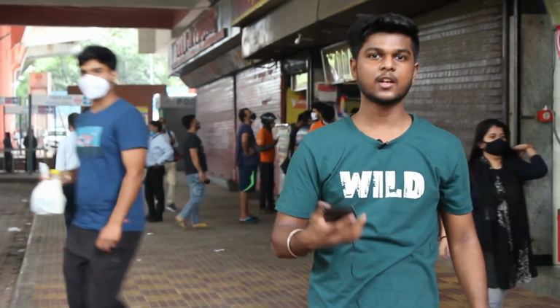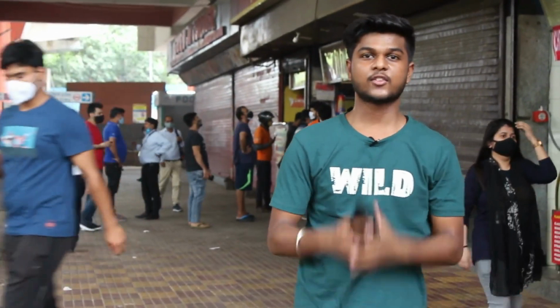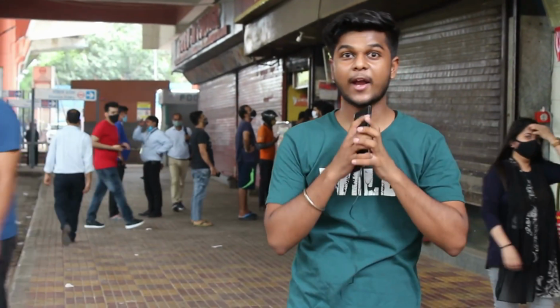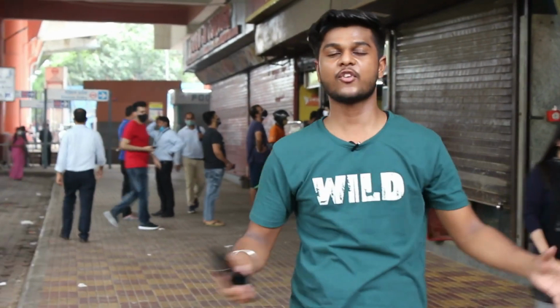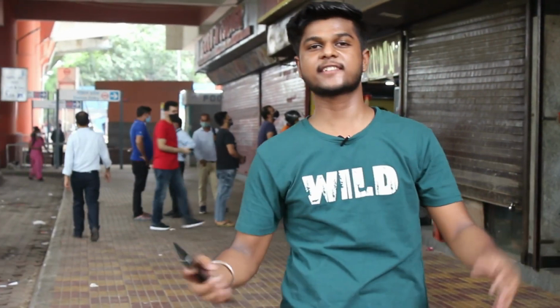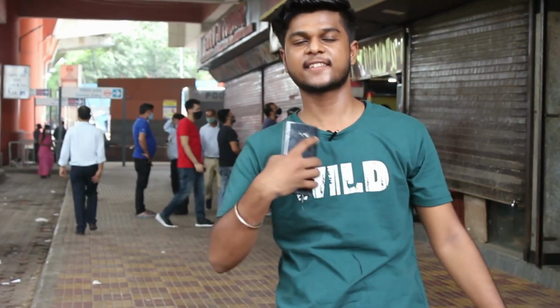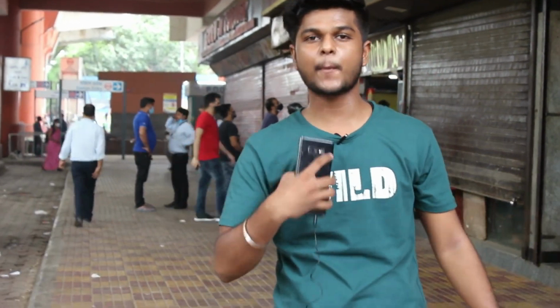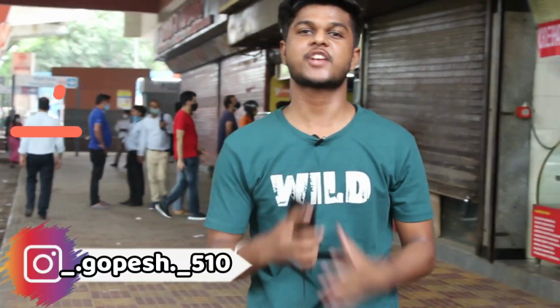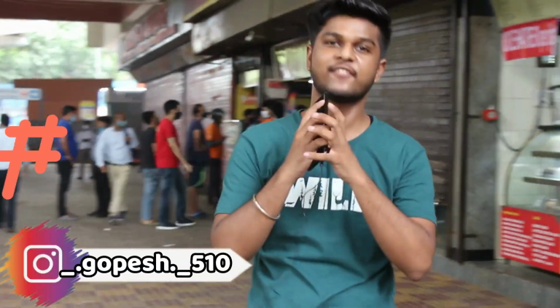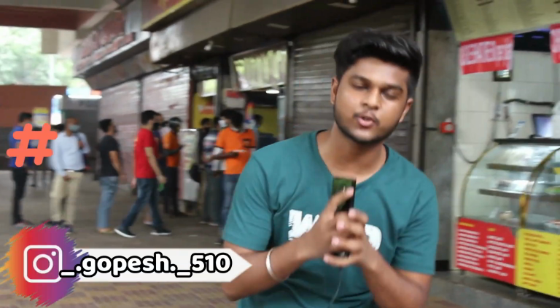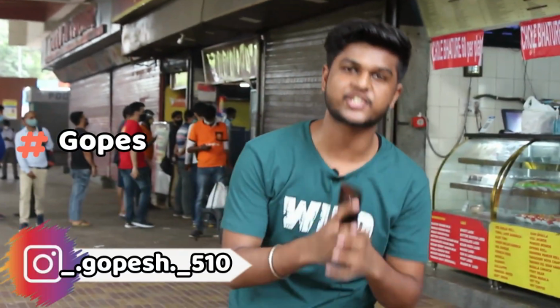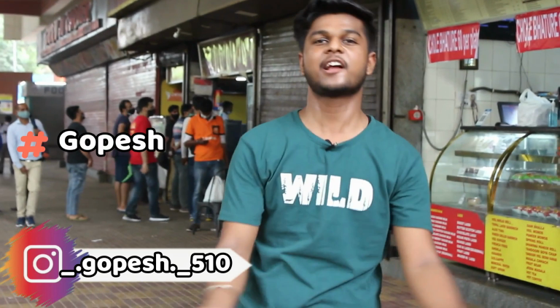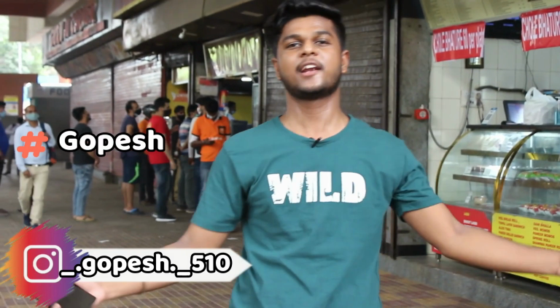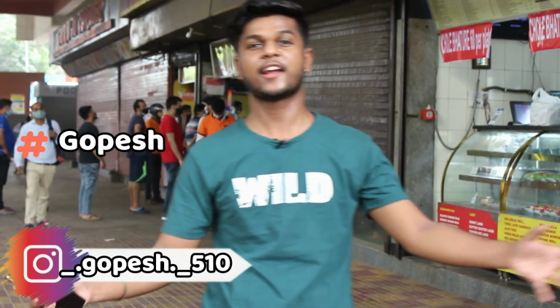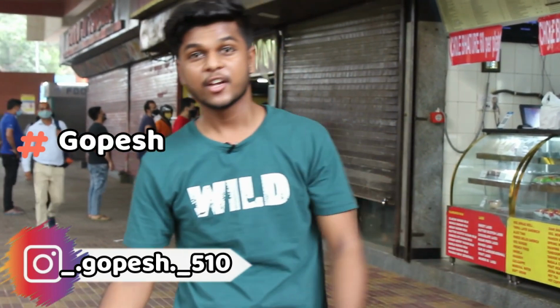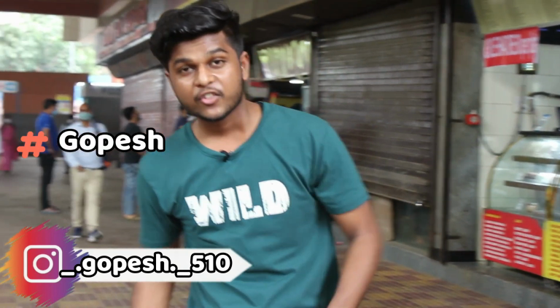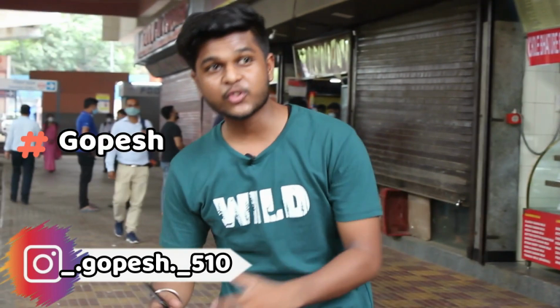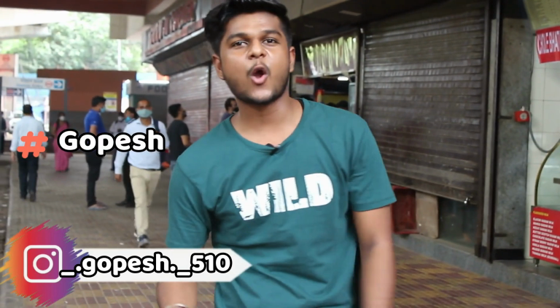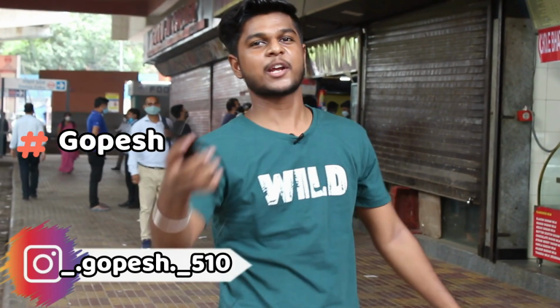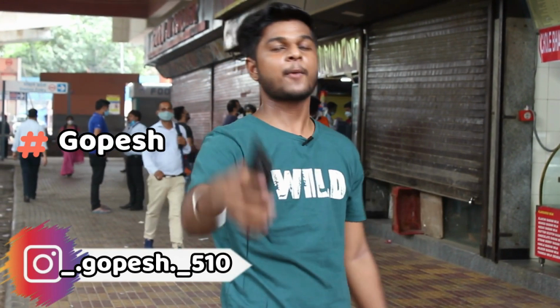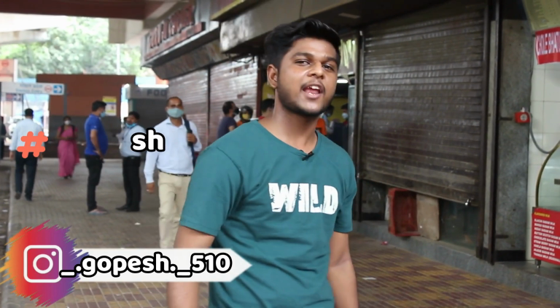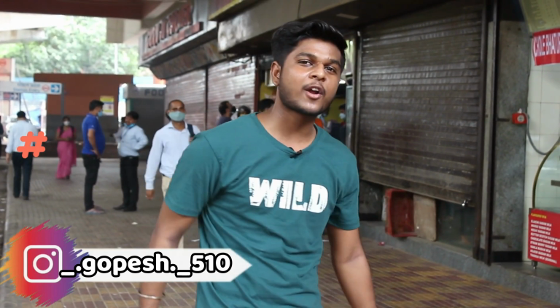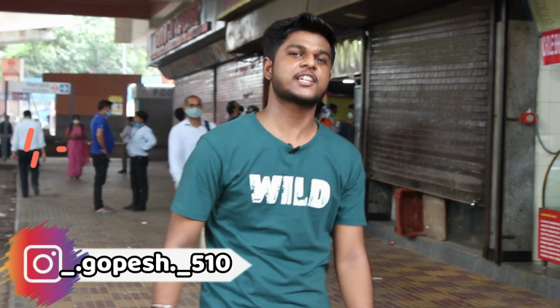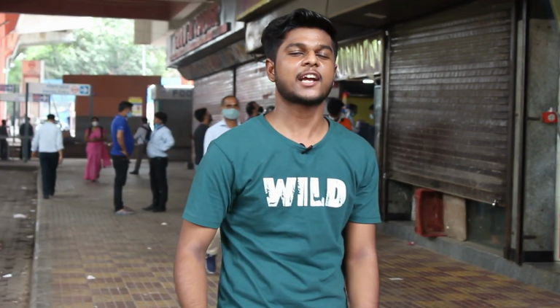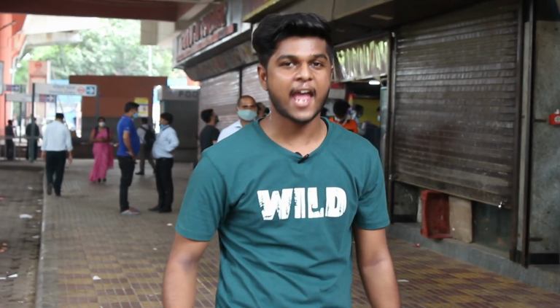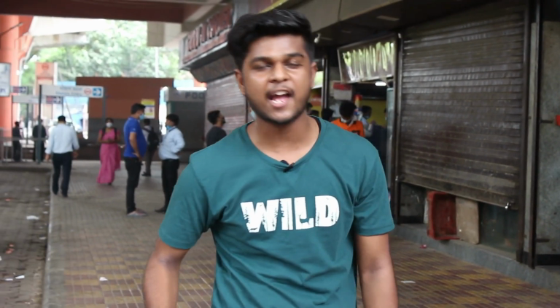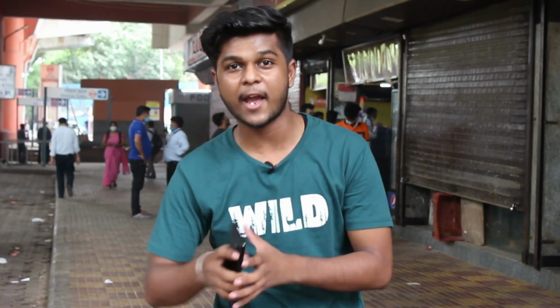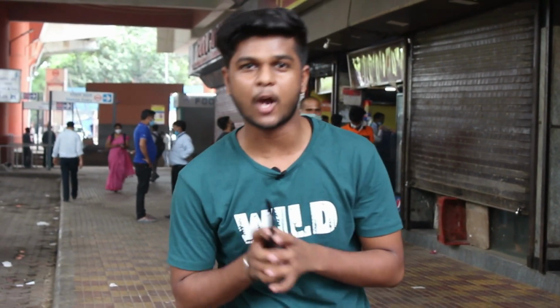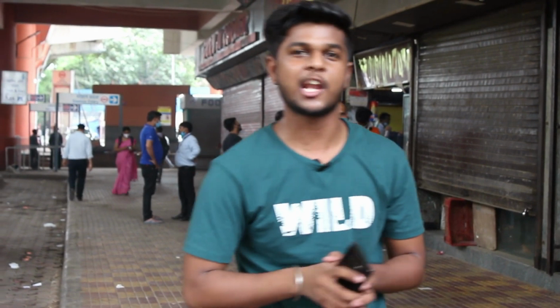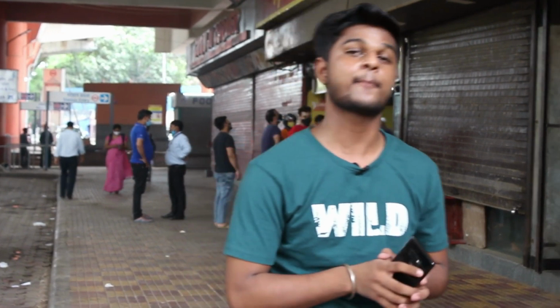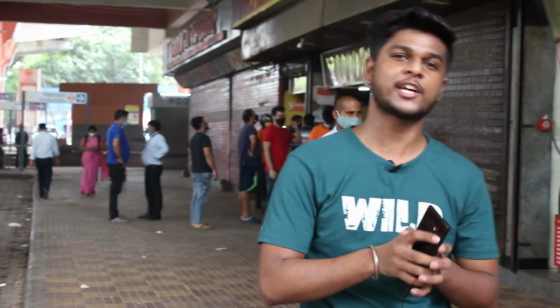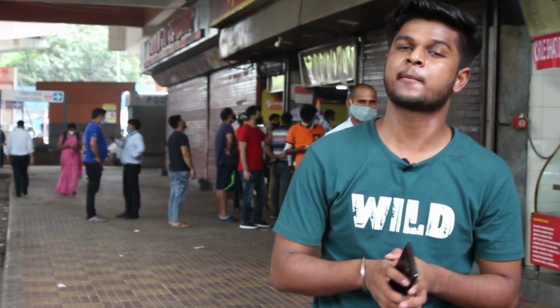Hello friends, this is Gopej and welcome to our channel Million Days. After lockdown, we have come to a new place in South Delhi, Moolchand Nagar.